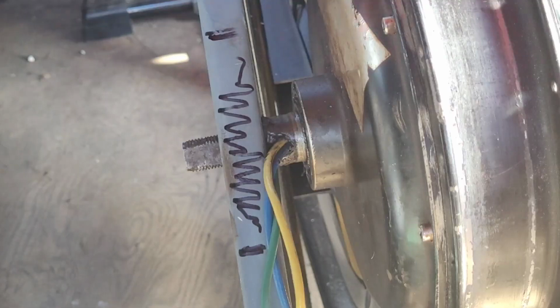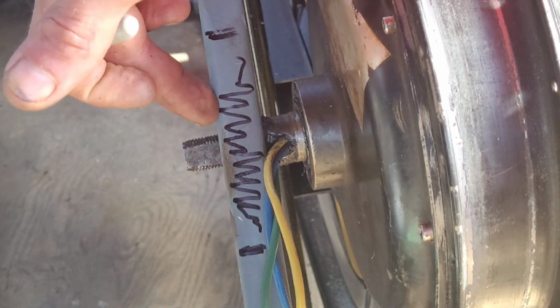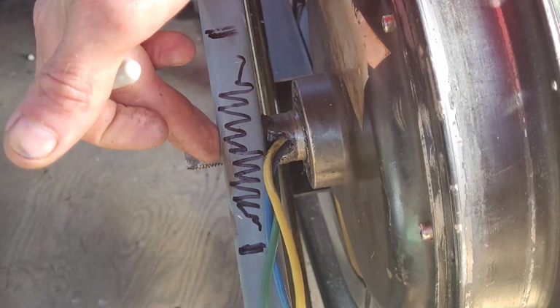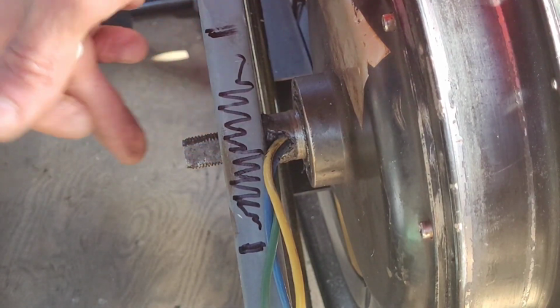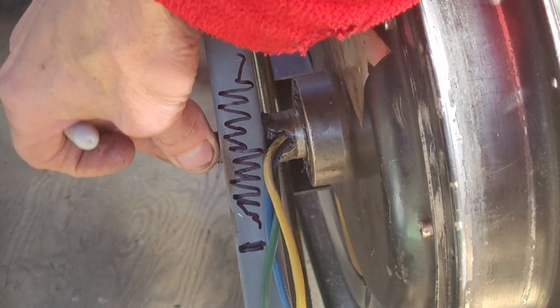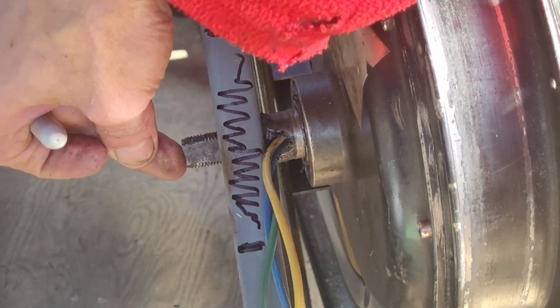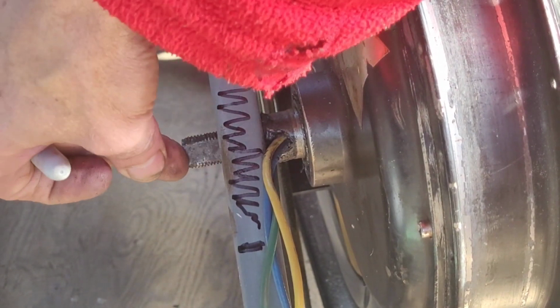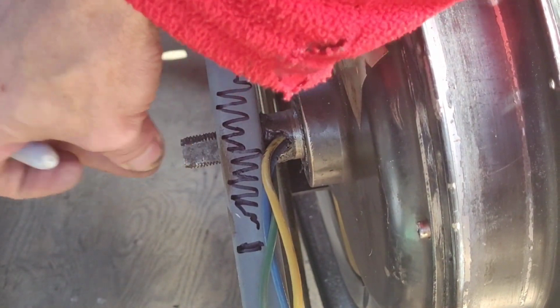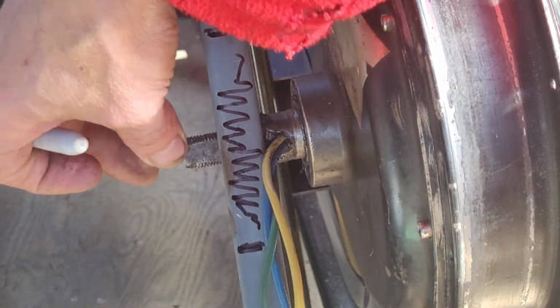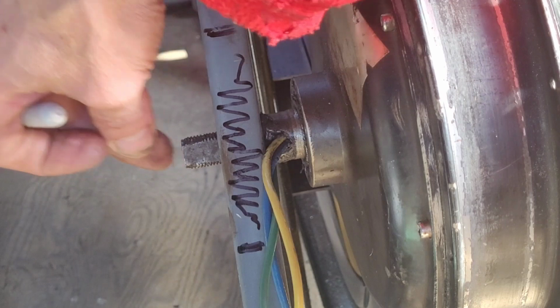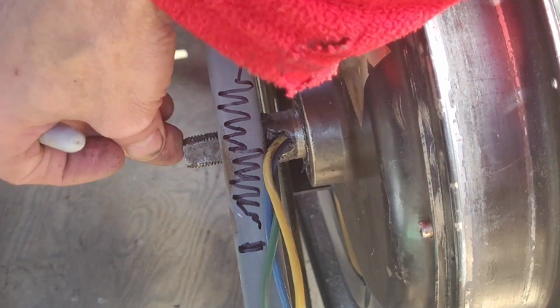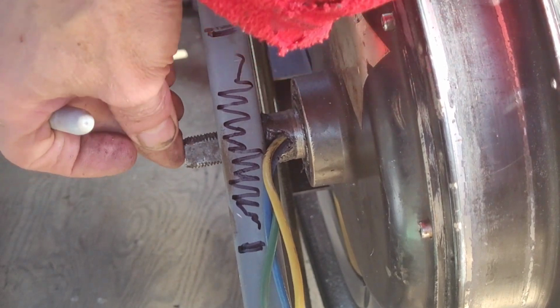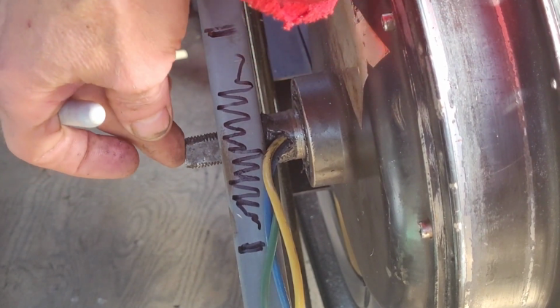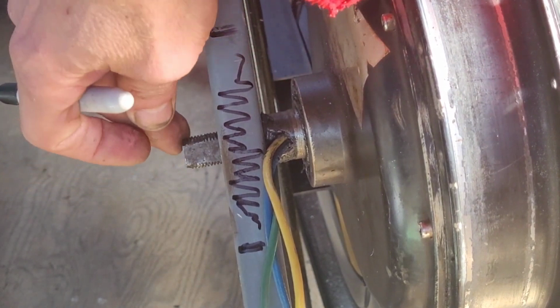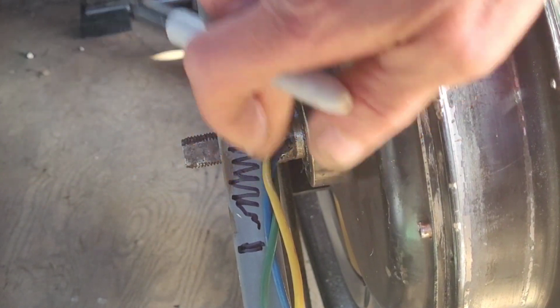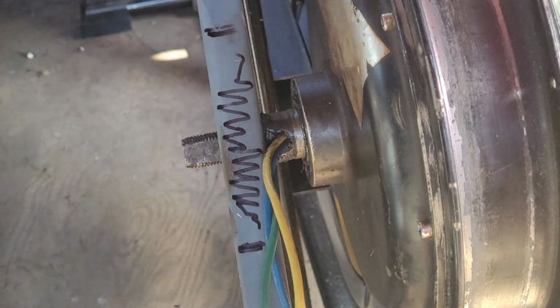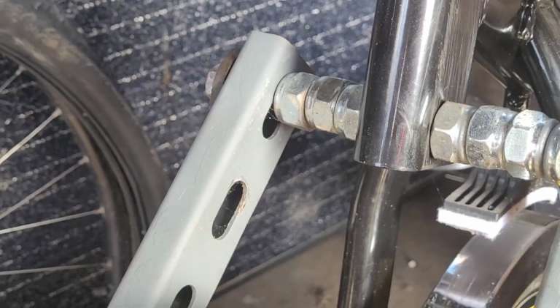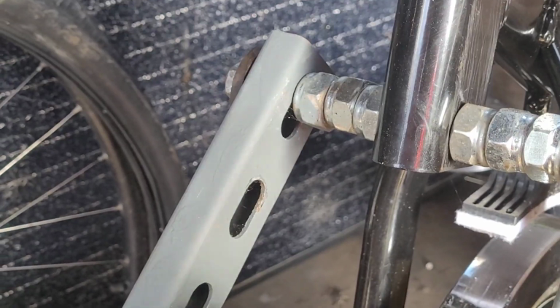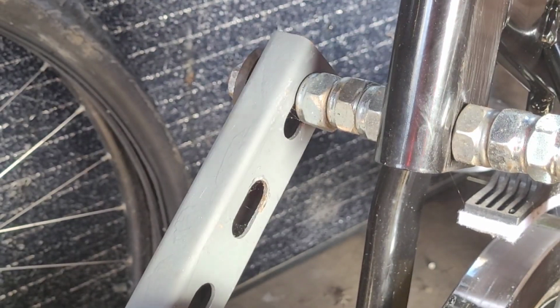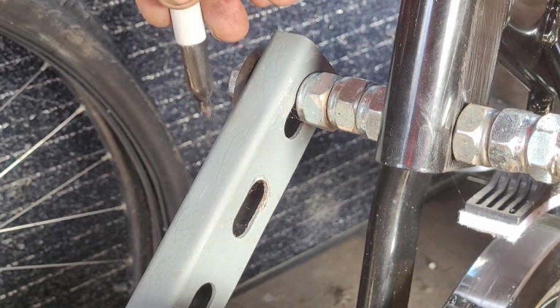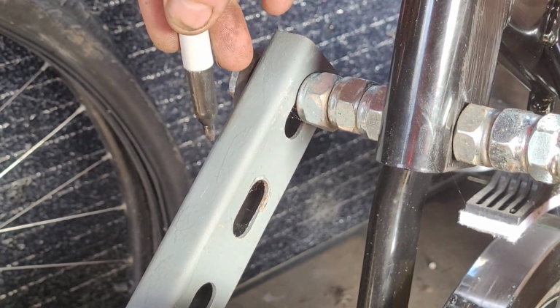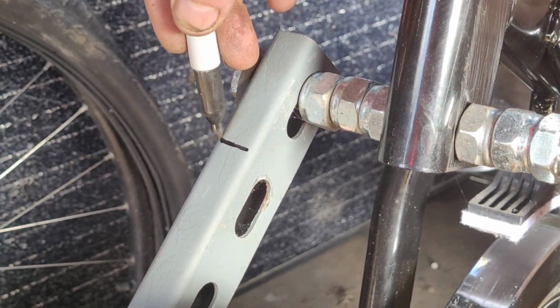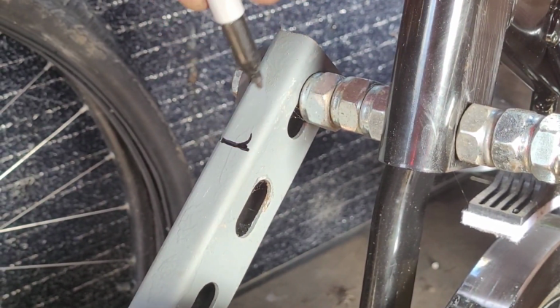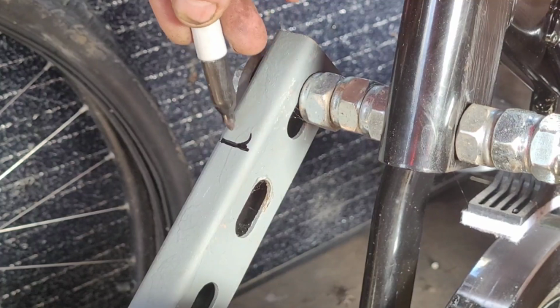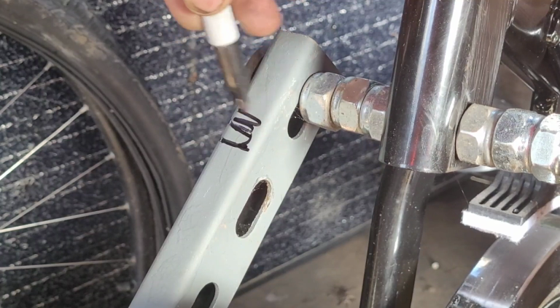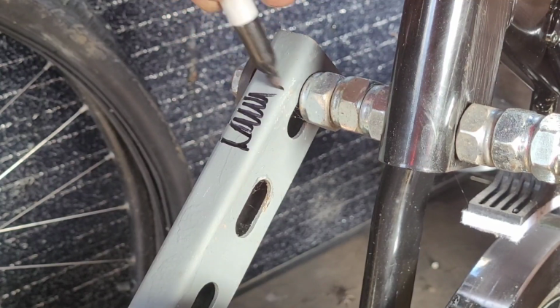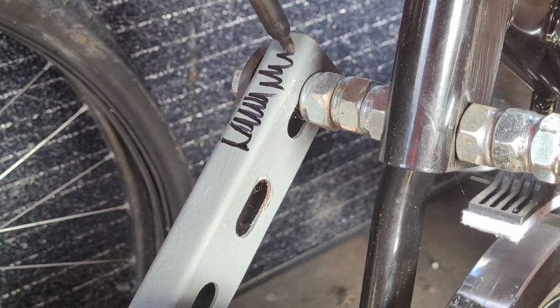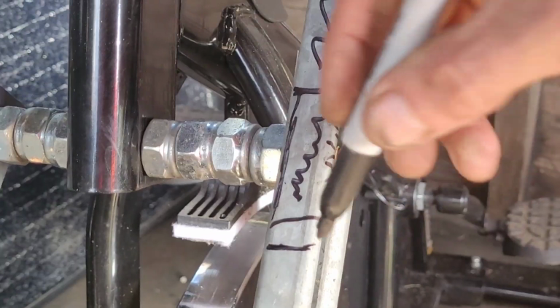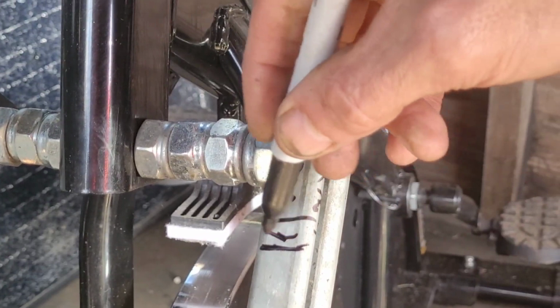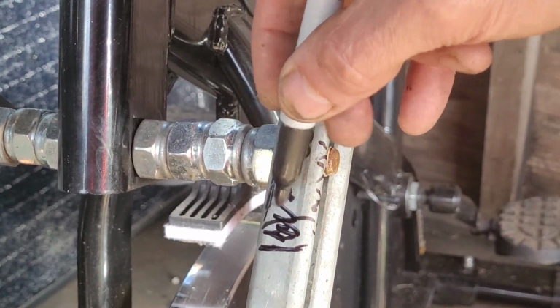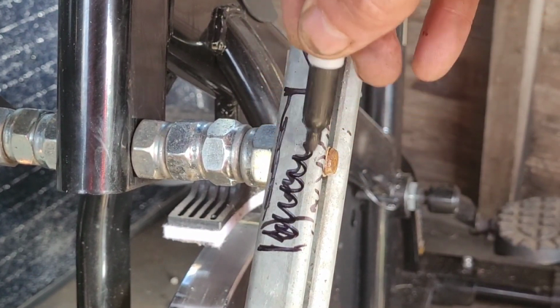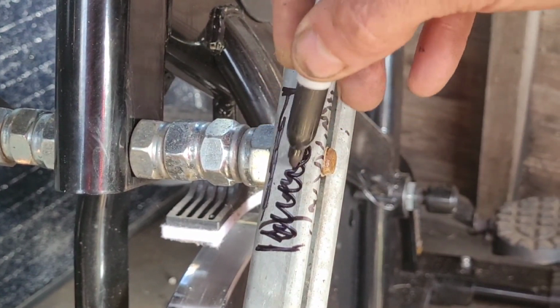So get rid of that on this side so we've got some — still haven't found the bolts yet but they are somewhere. Get rid of that, then we want to do the same up here. Try and make sure we get a similar amount gotten rid of.